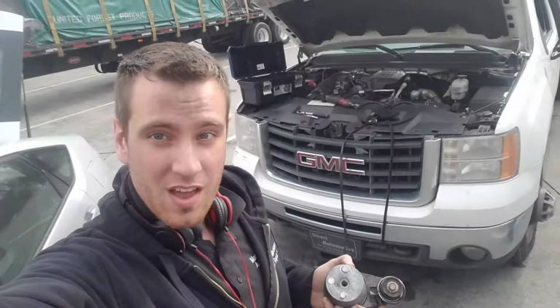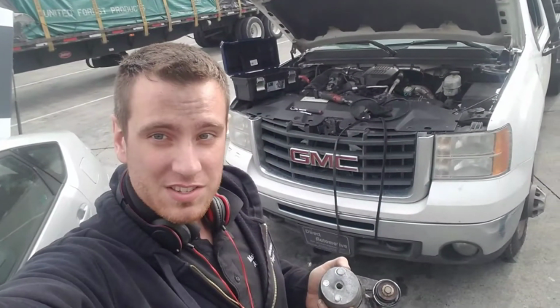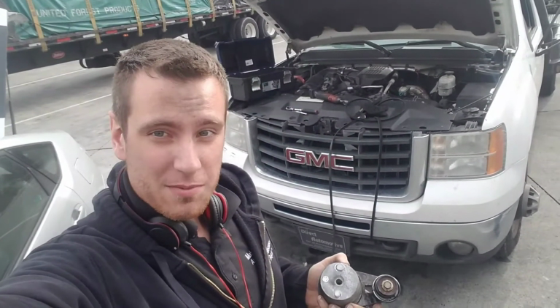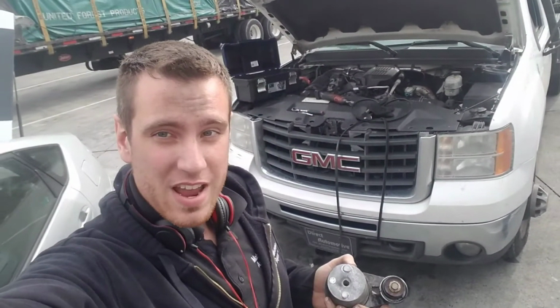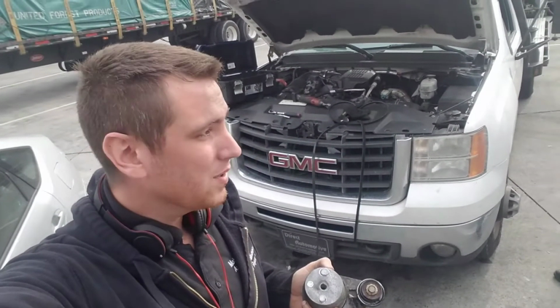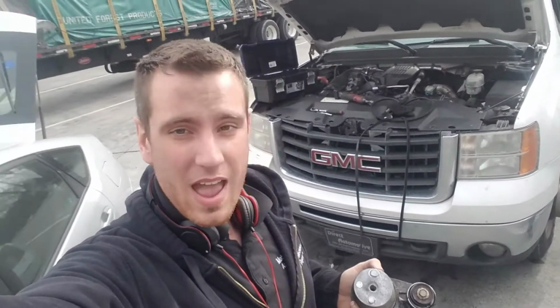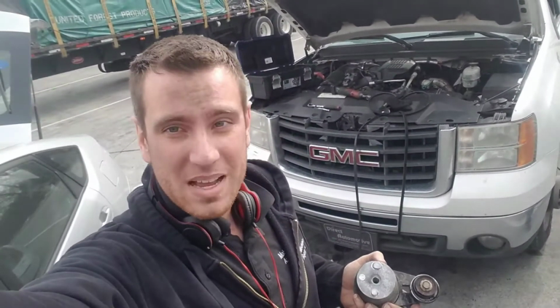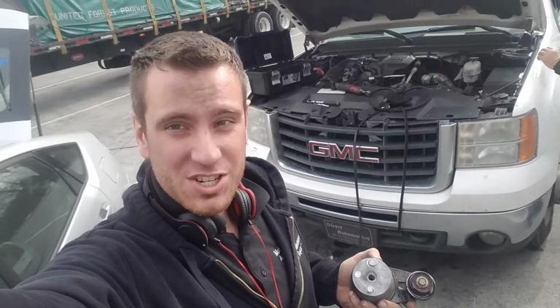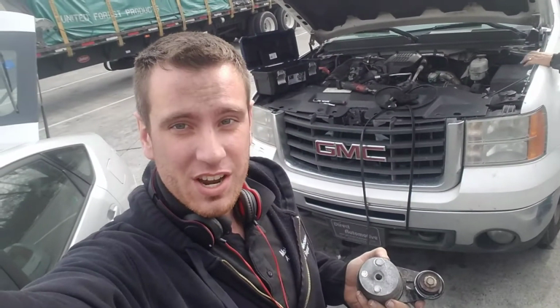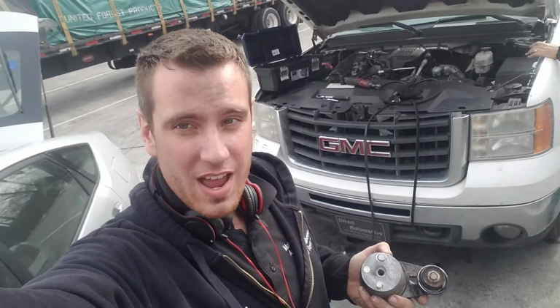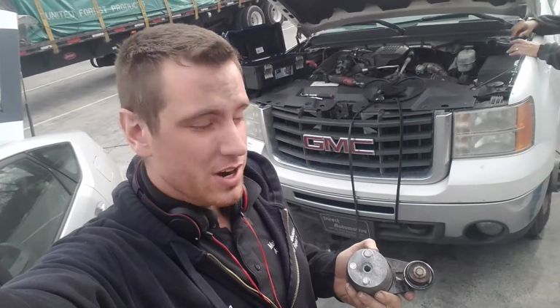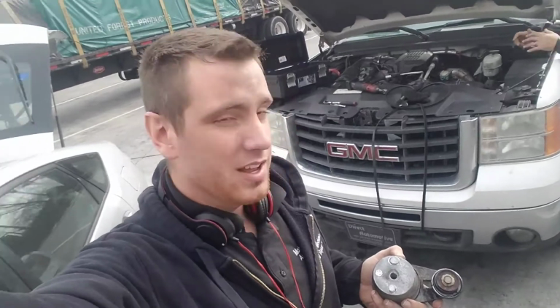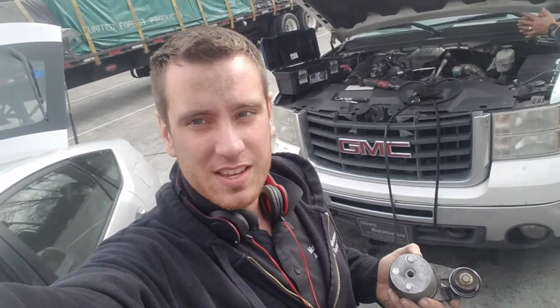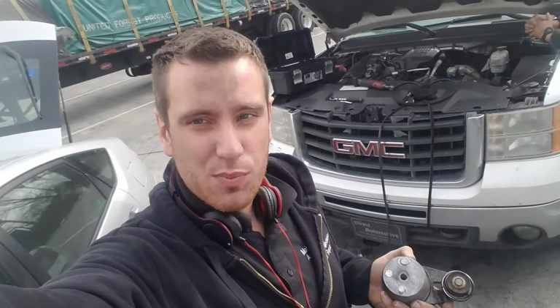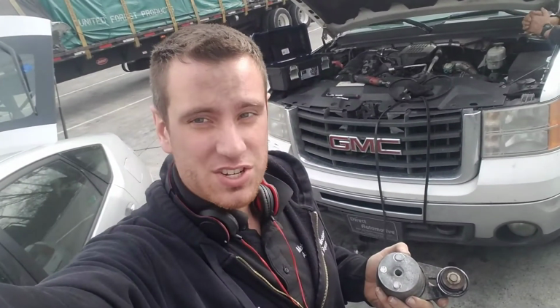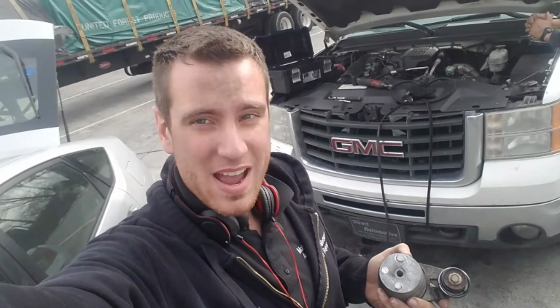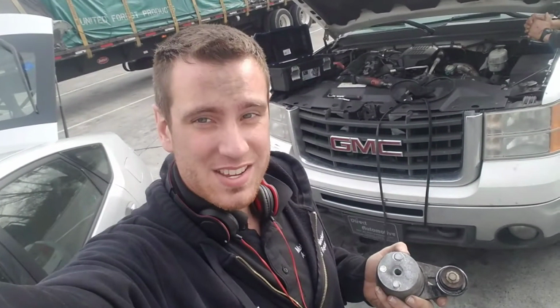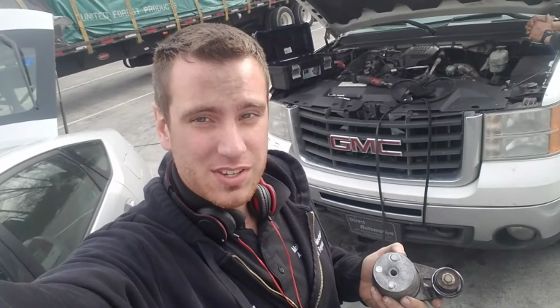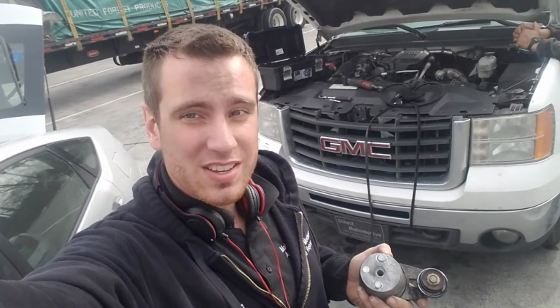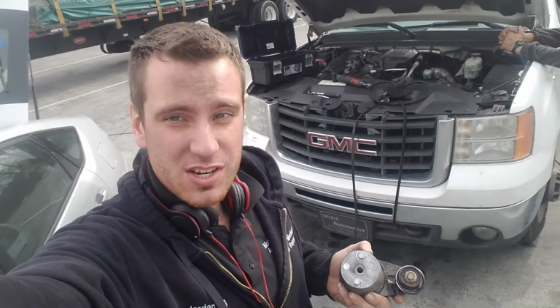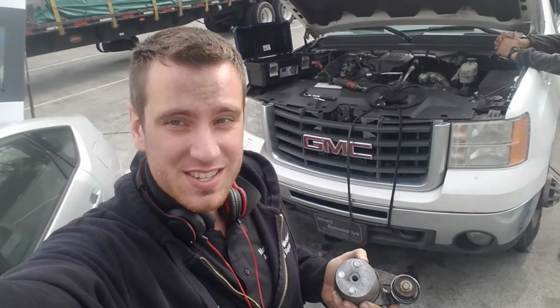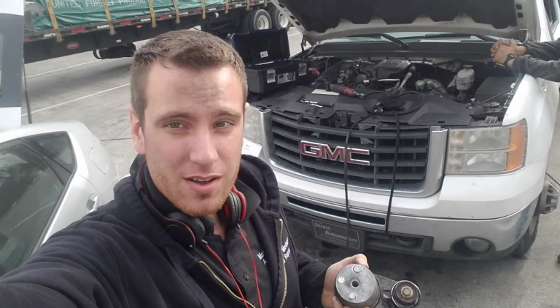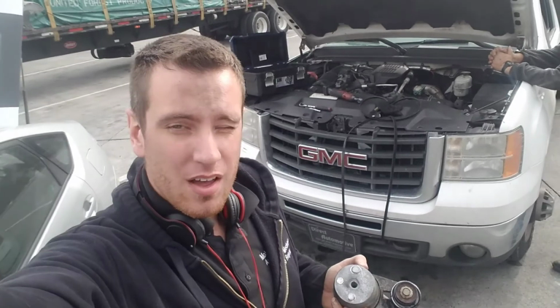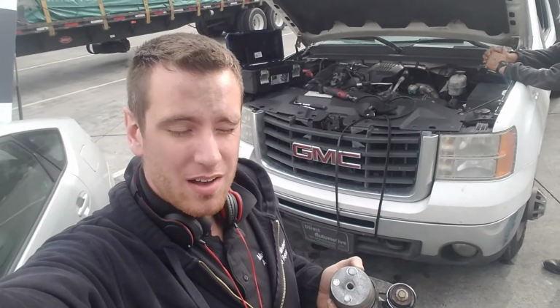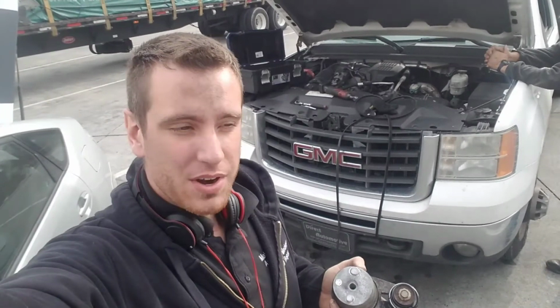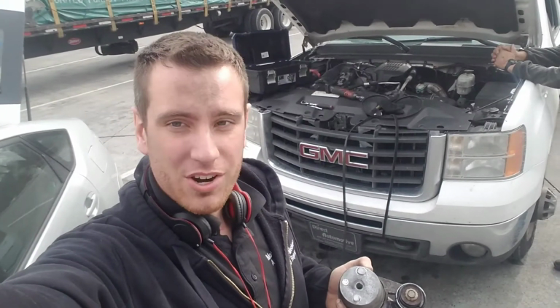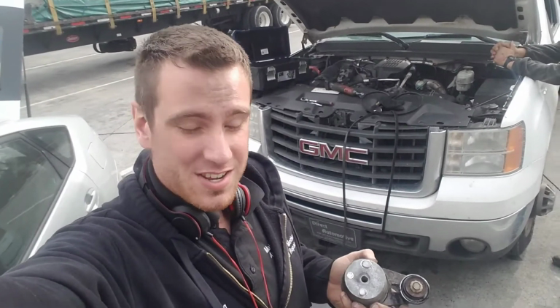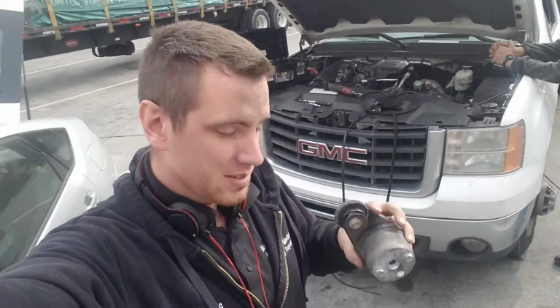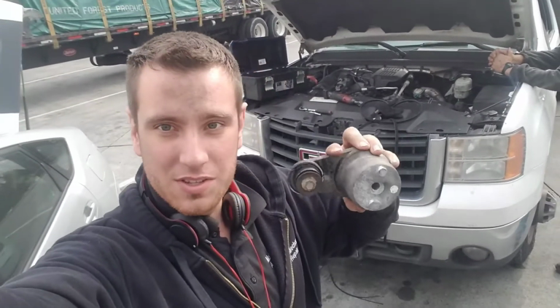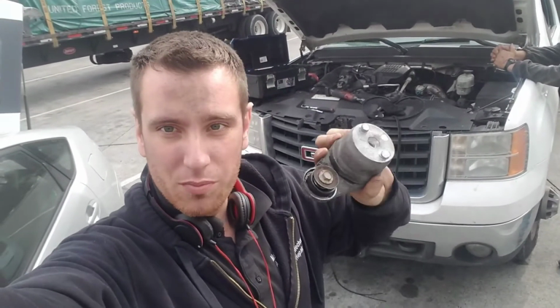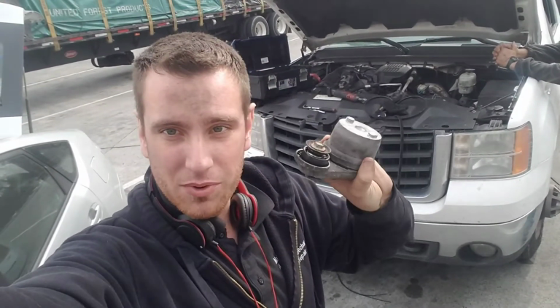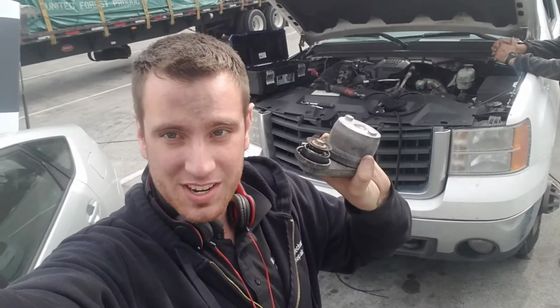Hey guys, so today I'm going to be showing you how to replace a belt tensioner in your 6.6 Duramax diesel. This is a 2008 GMC Sierra 3500 HD. So this is the old broken one. Let's check it out.